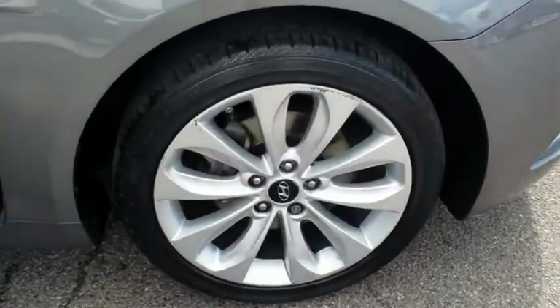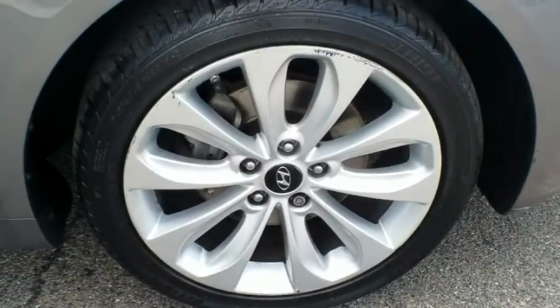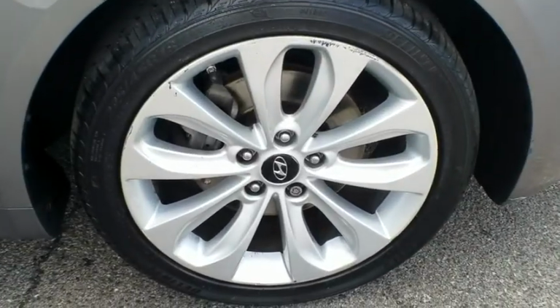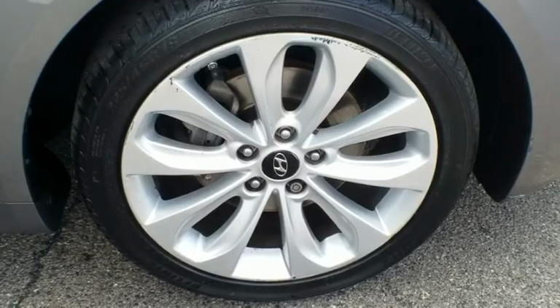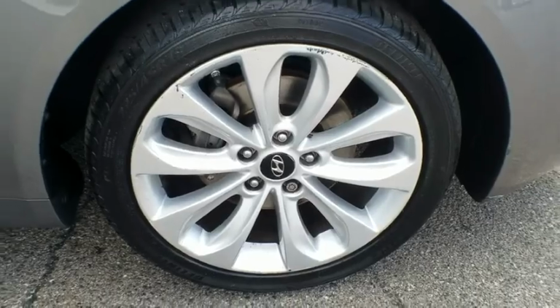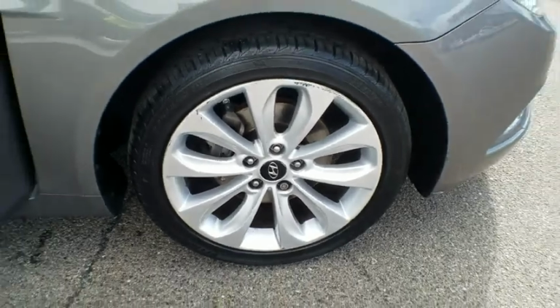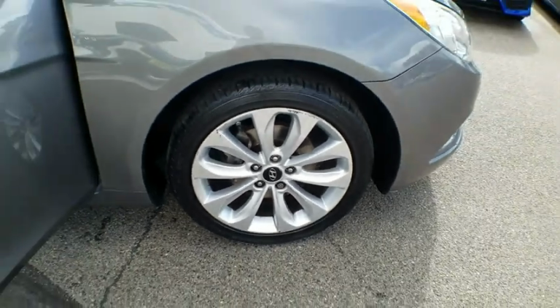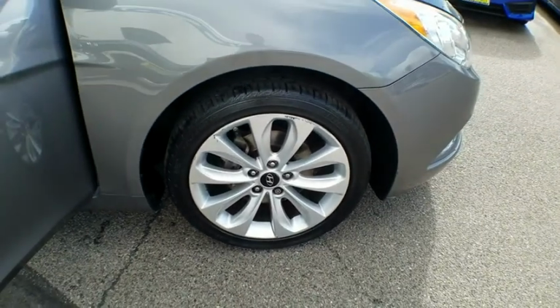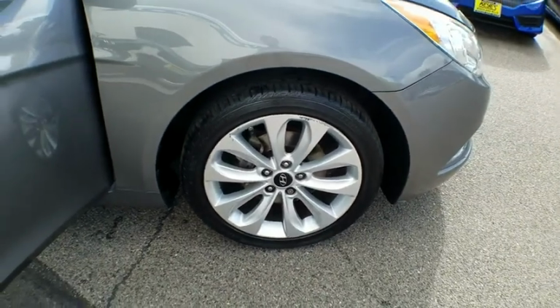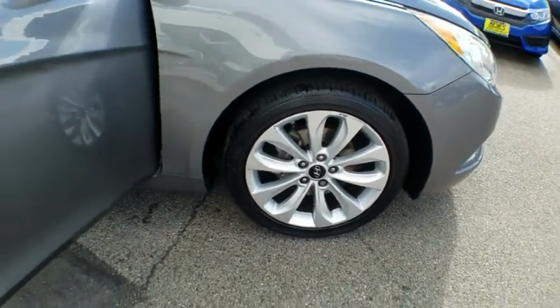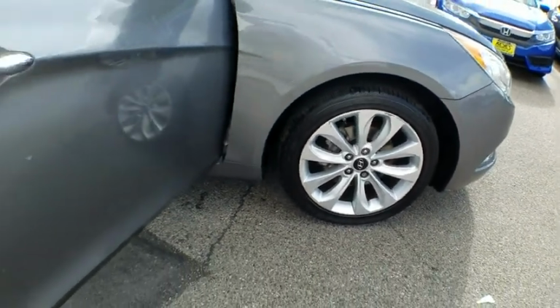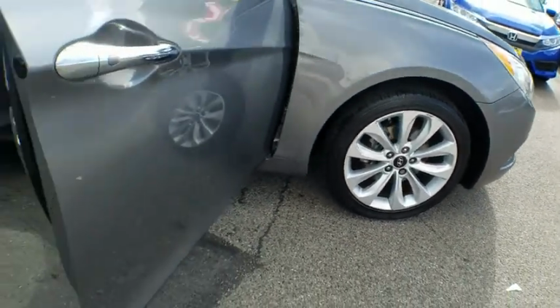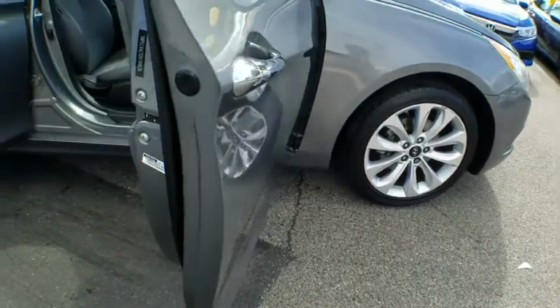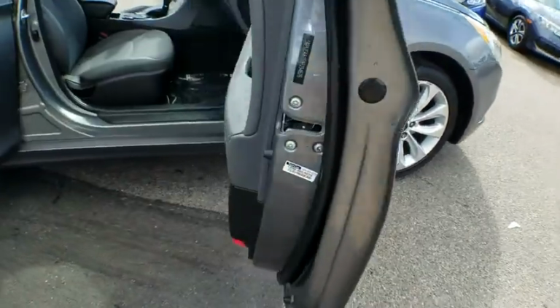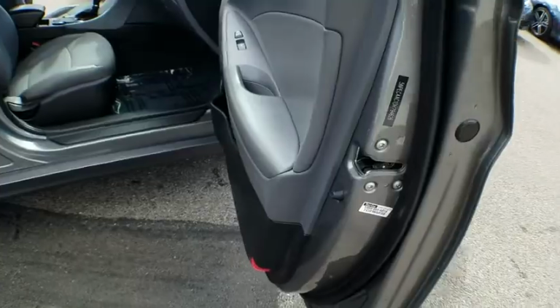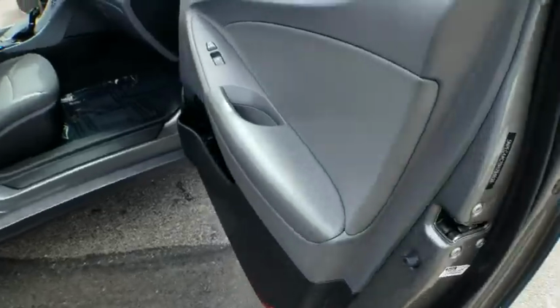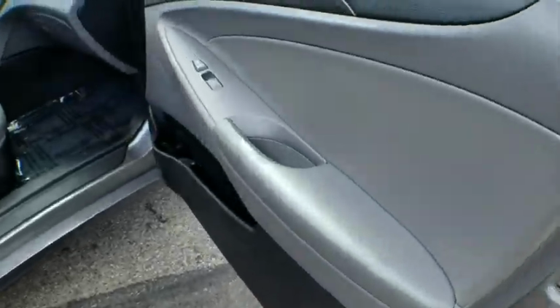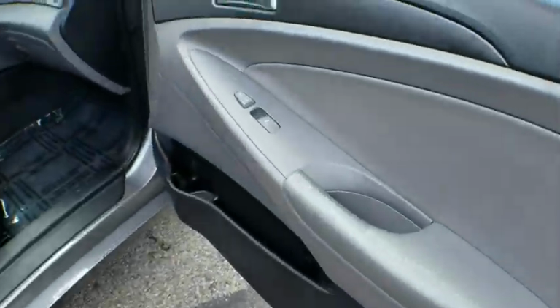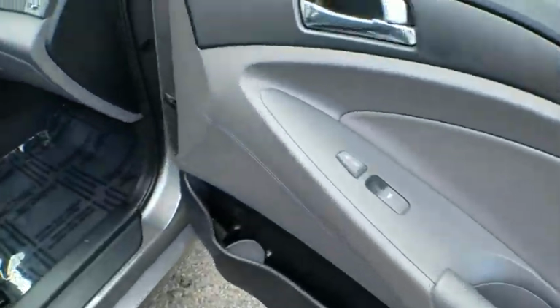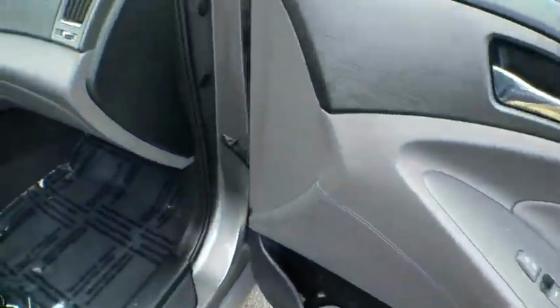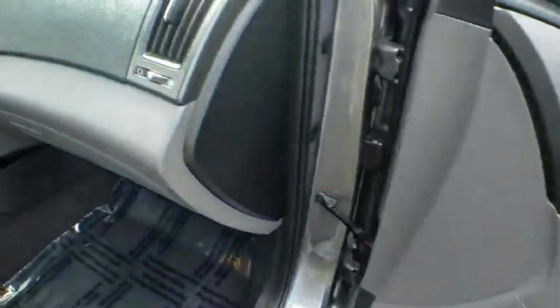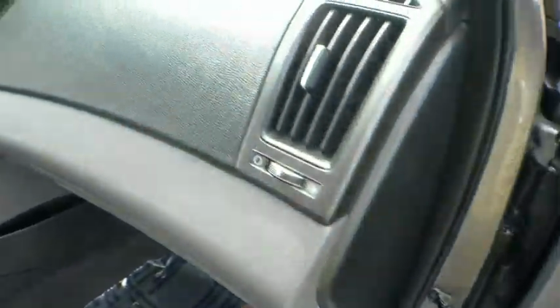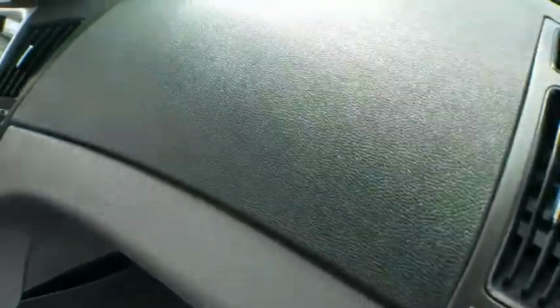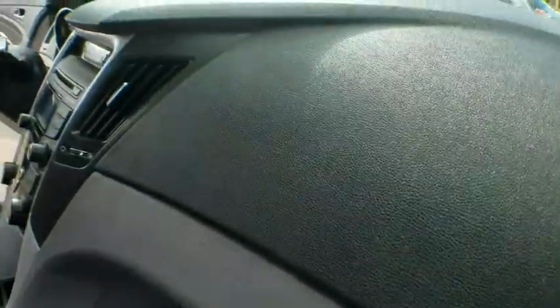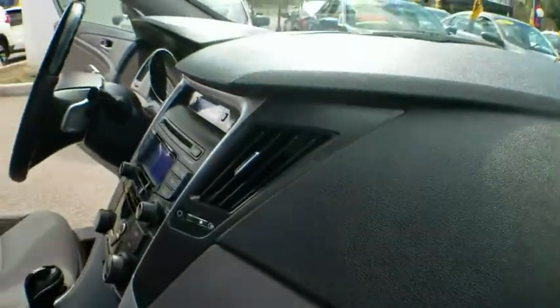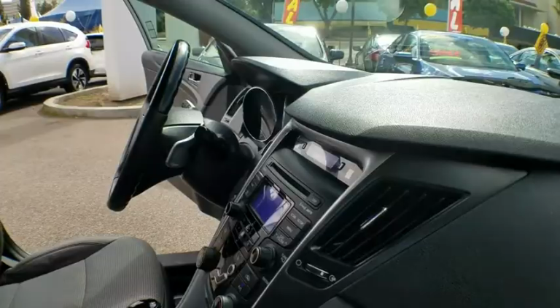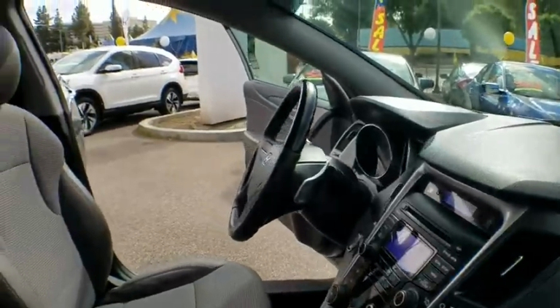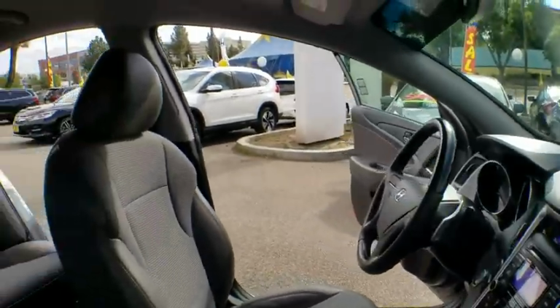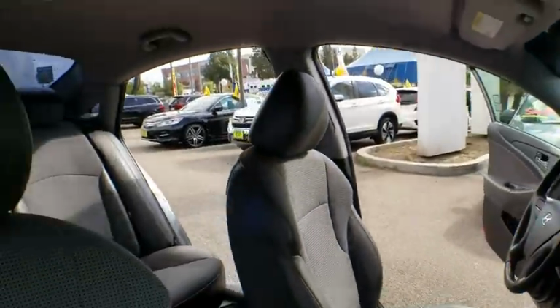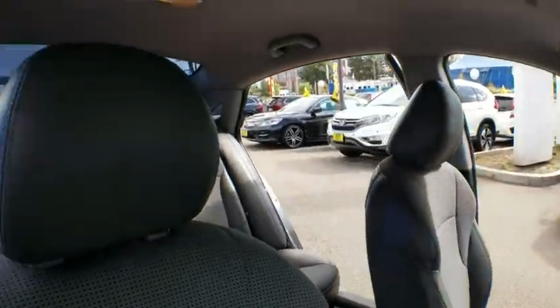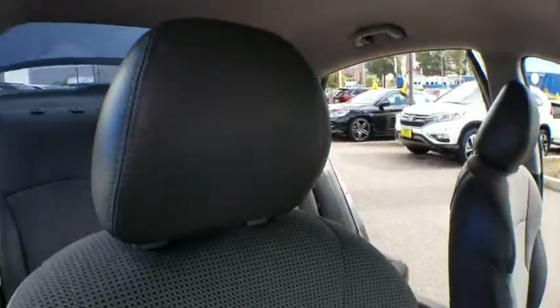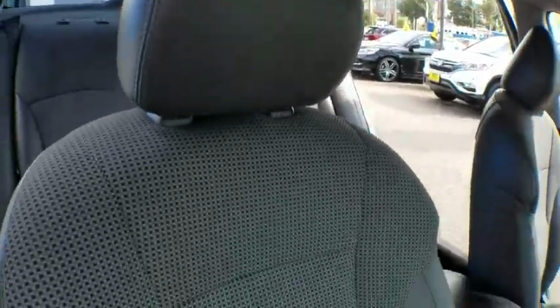This vehicle has less than 75,000 miles. Here are some of this vehicle's great options: four-wheel disc brakes, carpeted floor mats, cargo nets, electrochromic rear view mirror, wheel locks, leather shift knob, and a four-piece floor mat set.